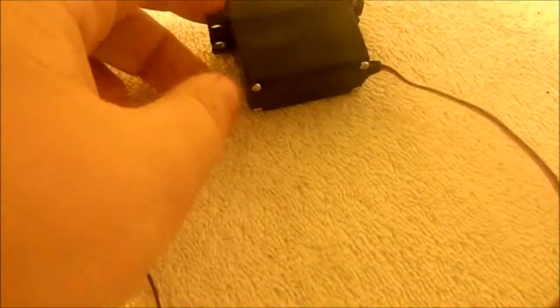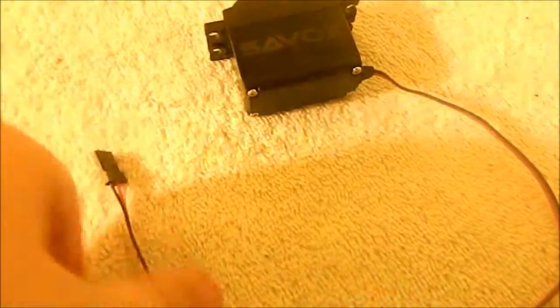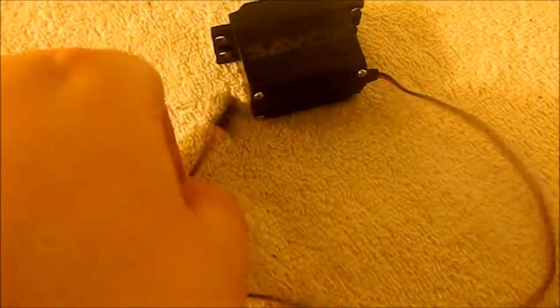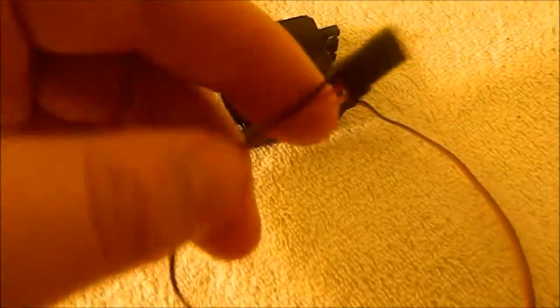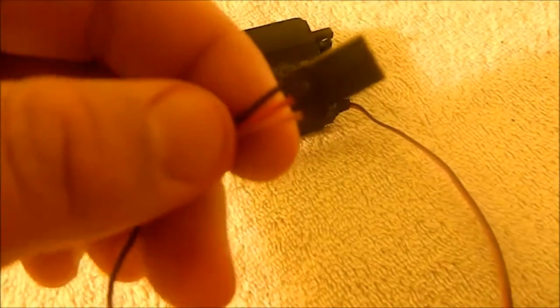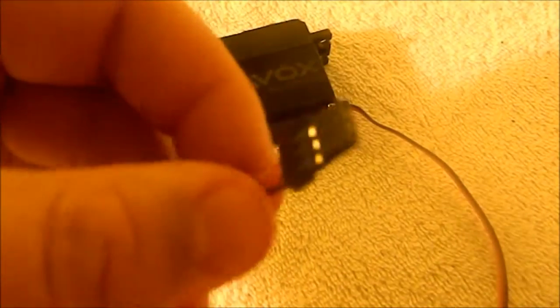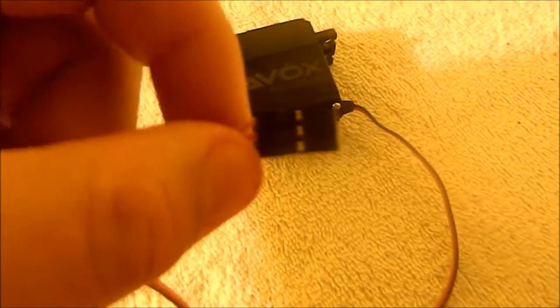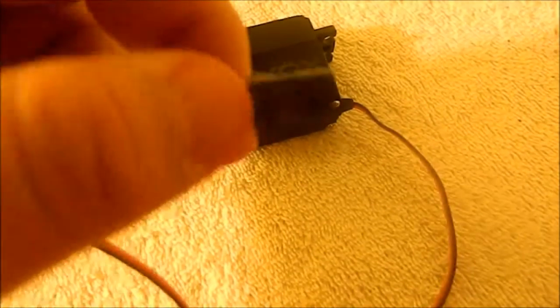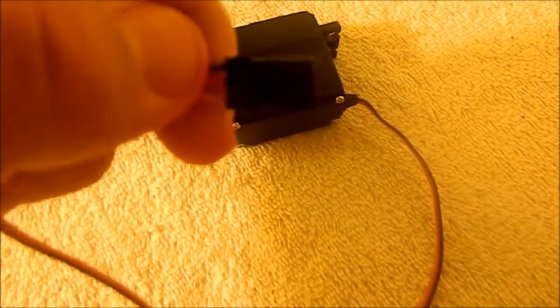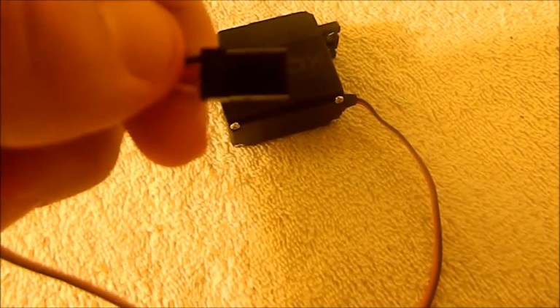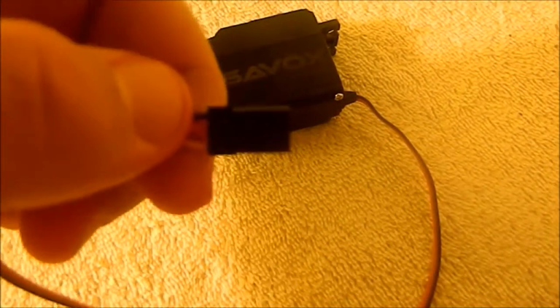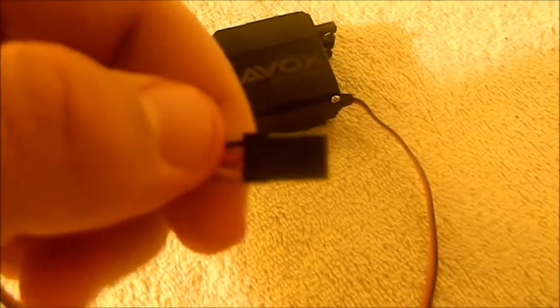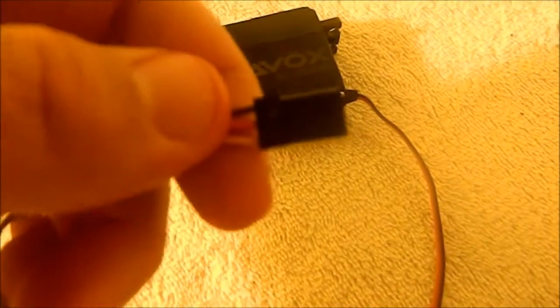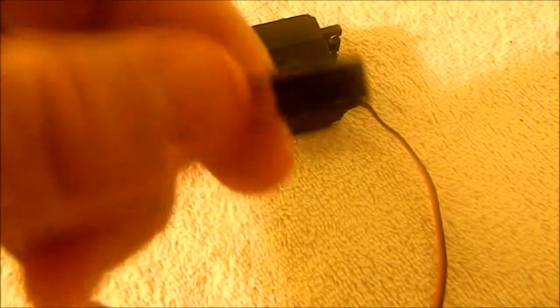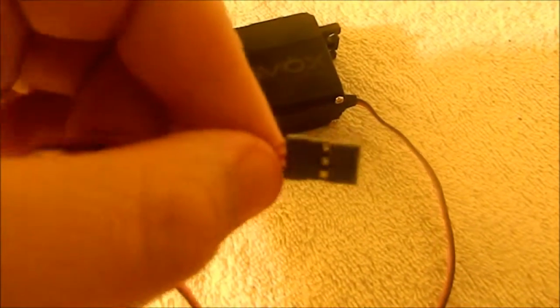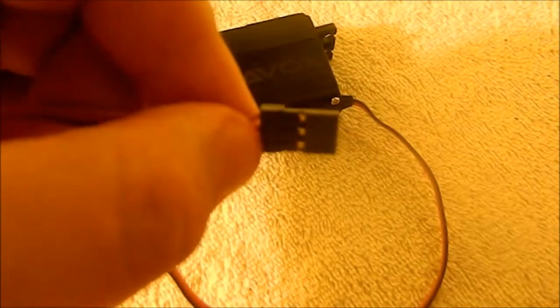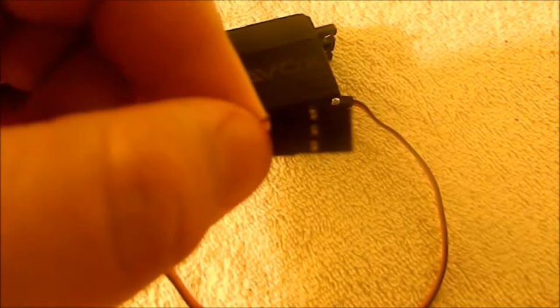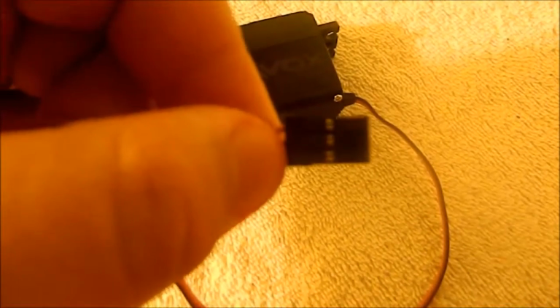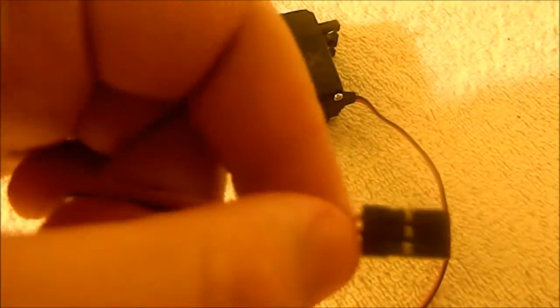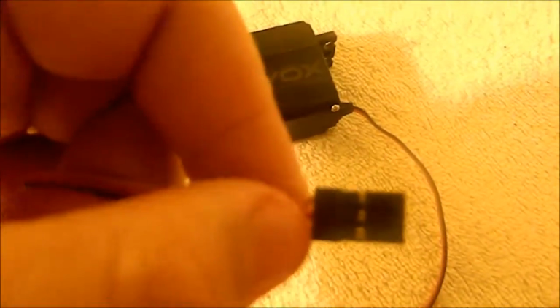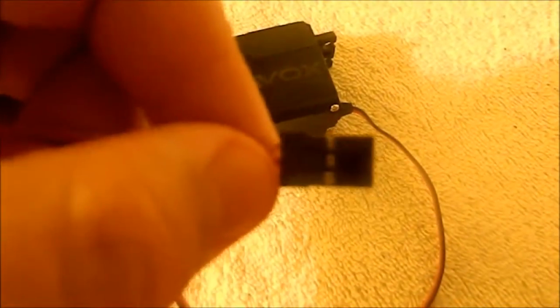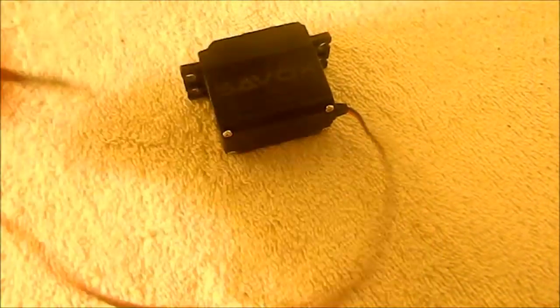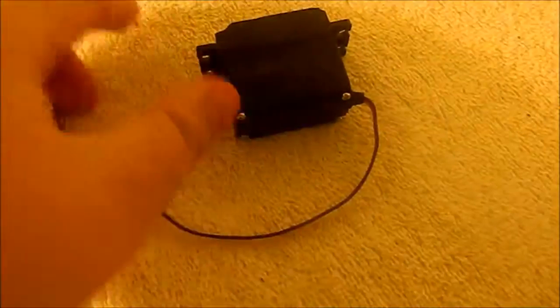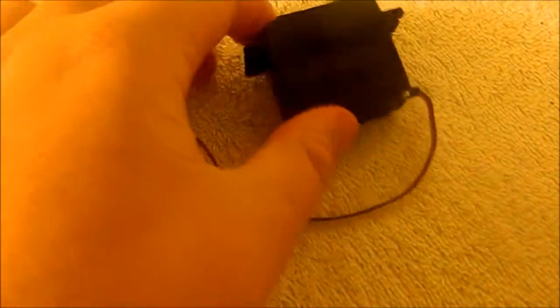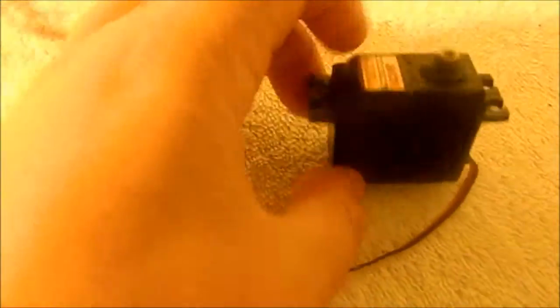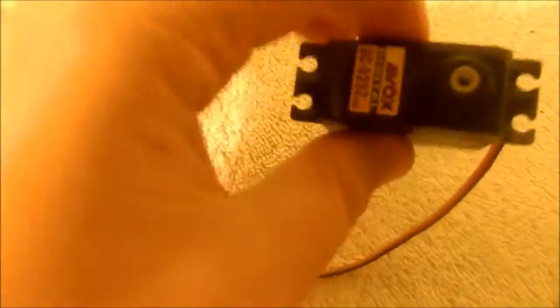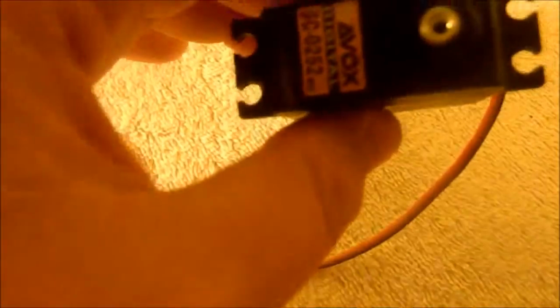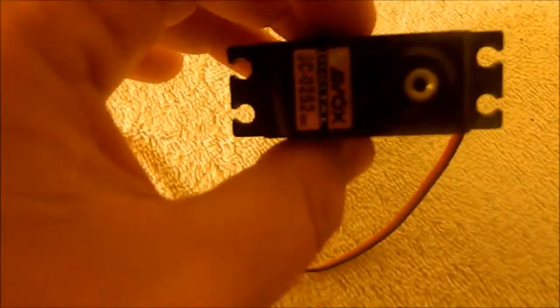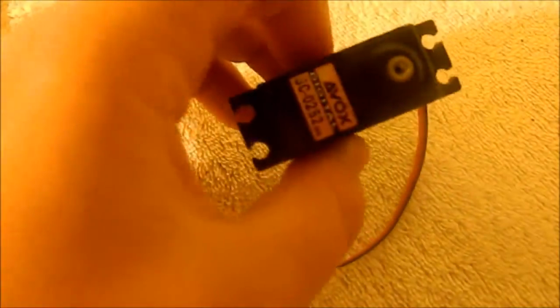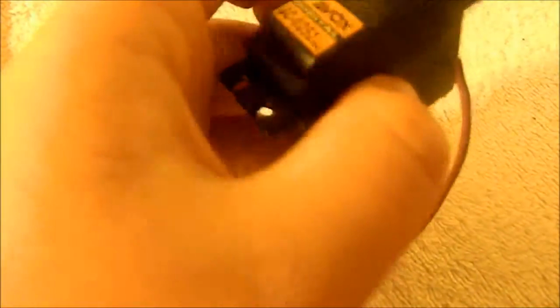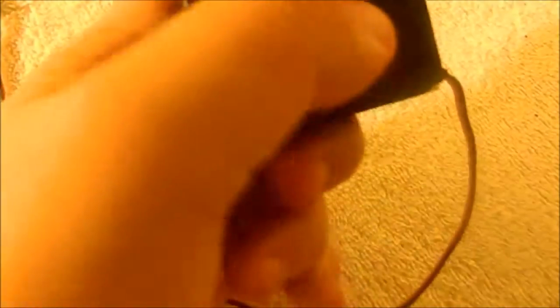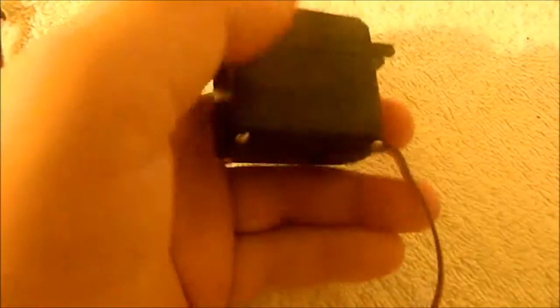Standard receiver plug. Titanium geared, digital — really nice servo.